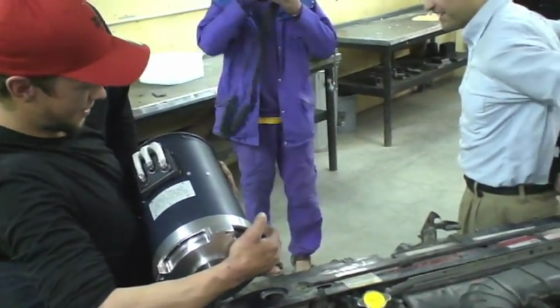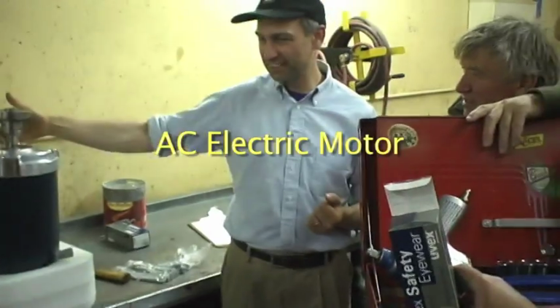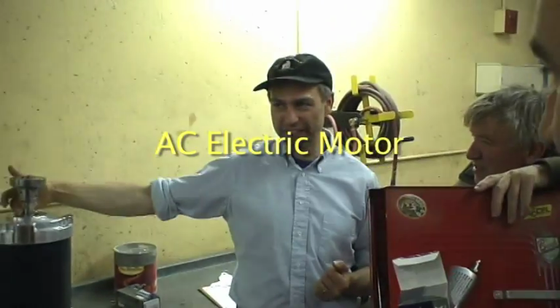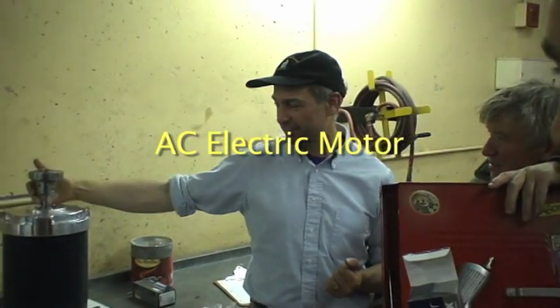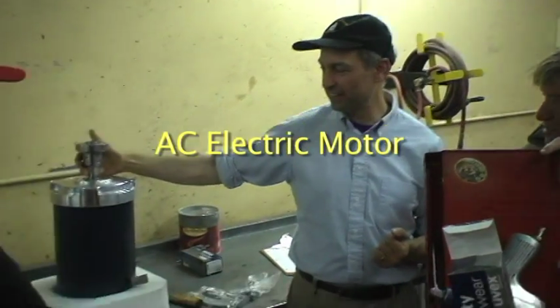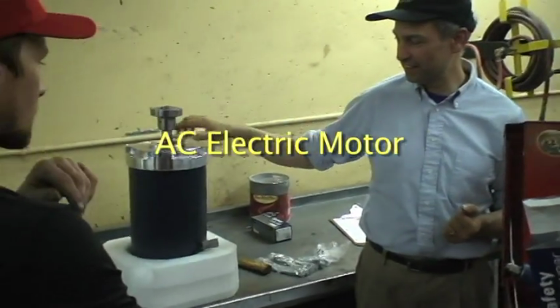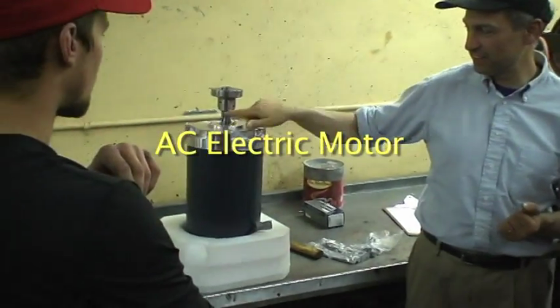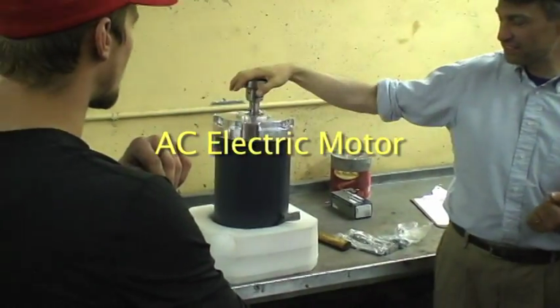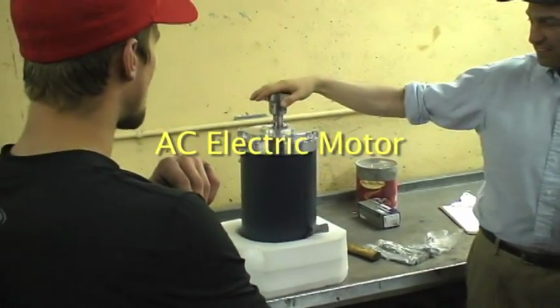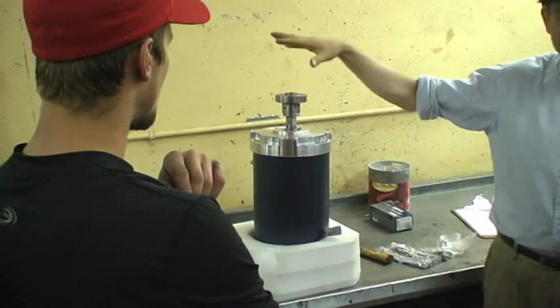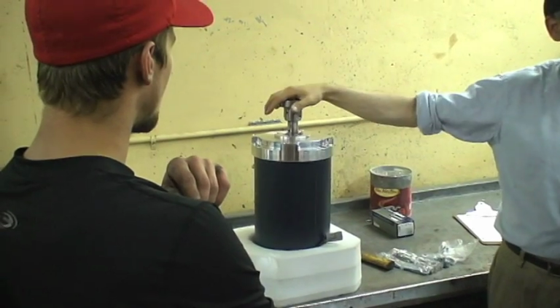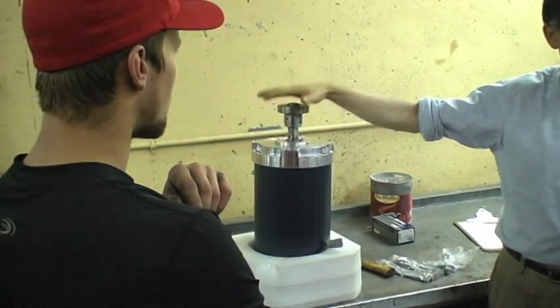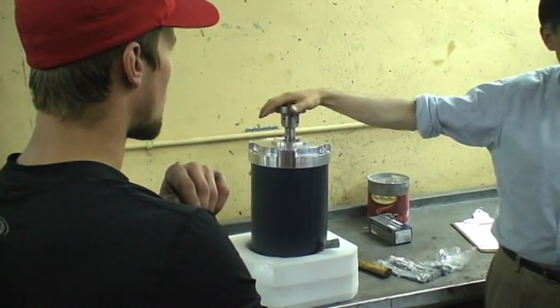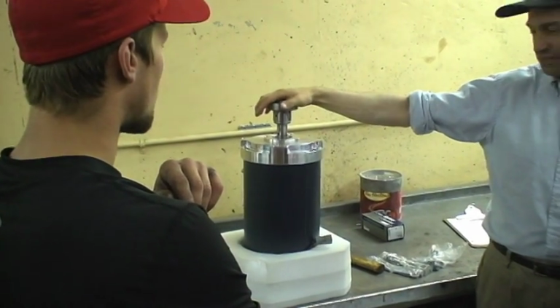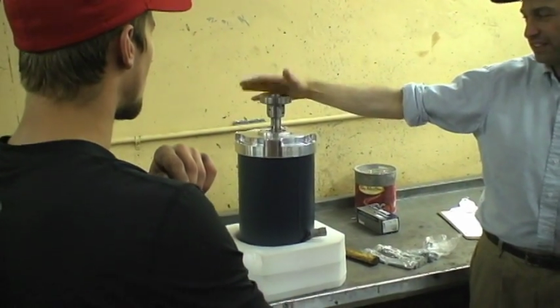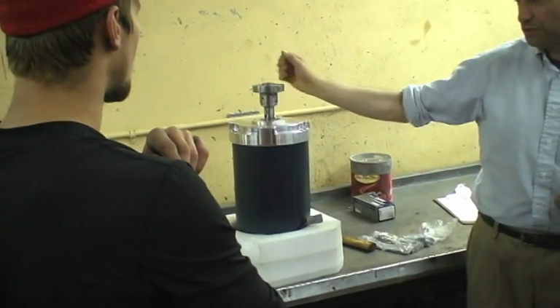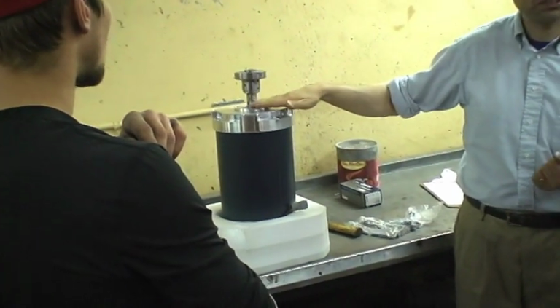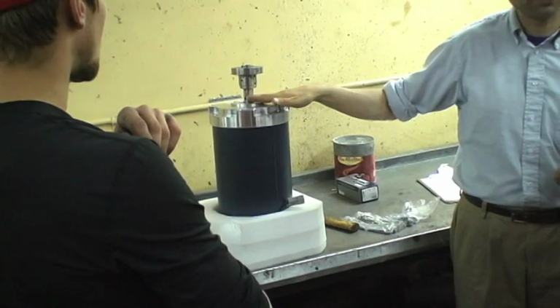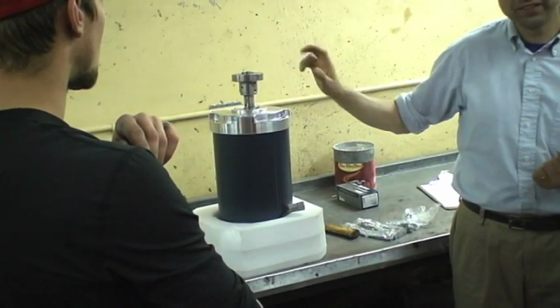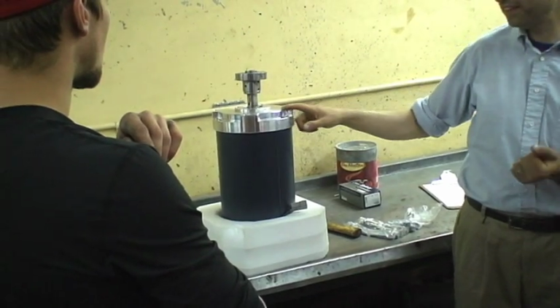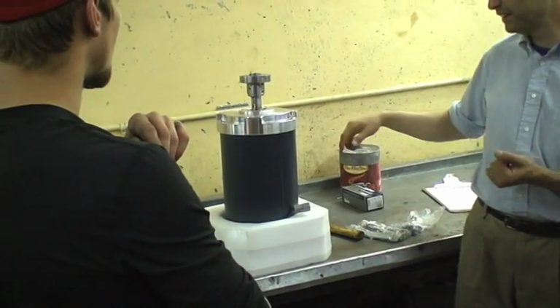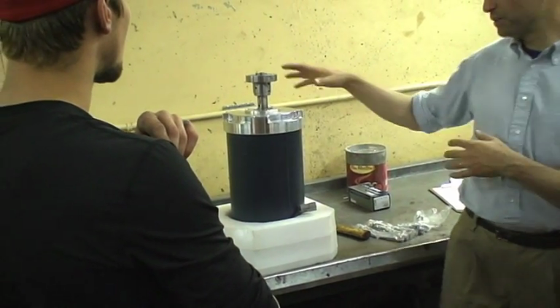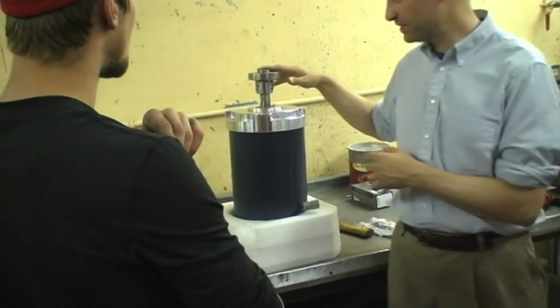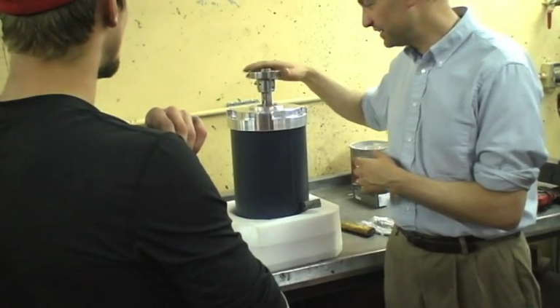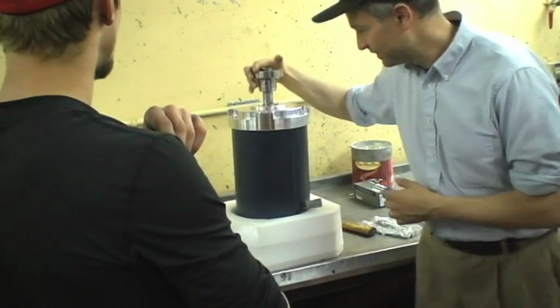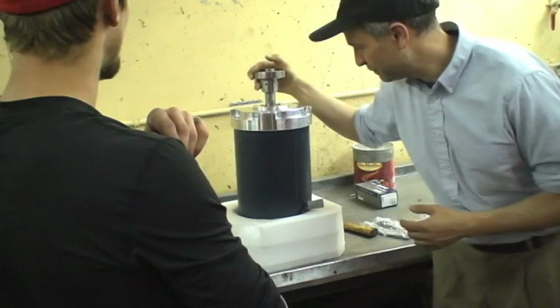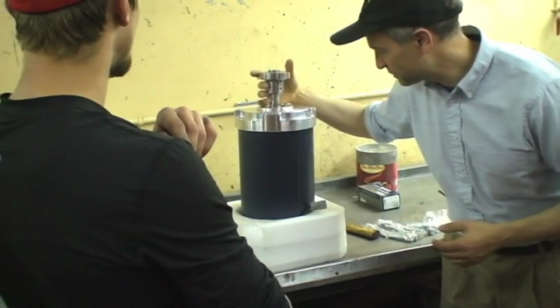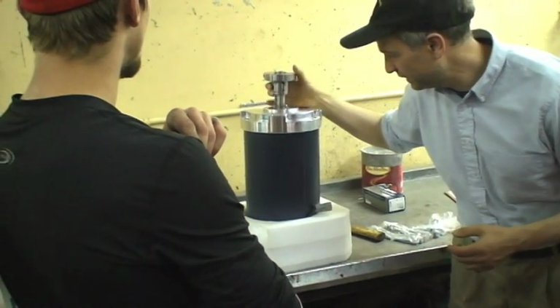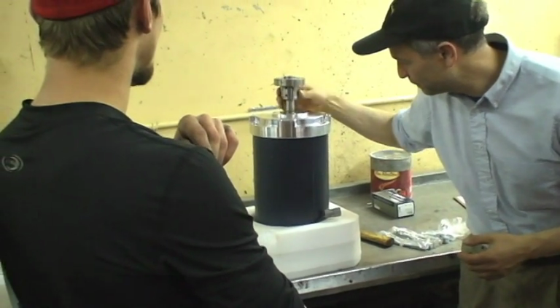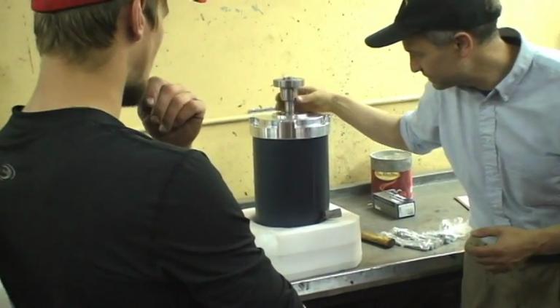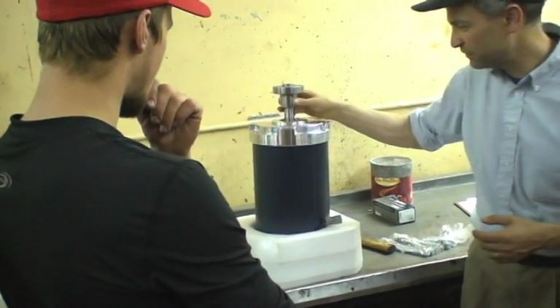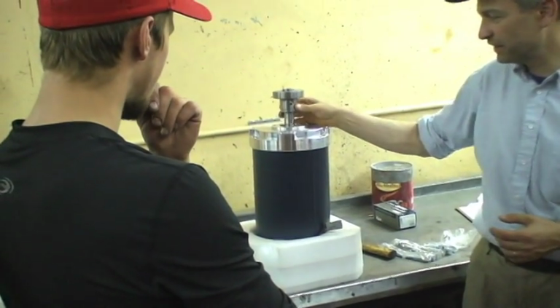We got the keyway in there, the key, and then there's a key on this. So we're about to put this — we're going to make this one piece, and then you won't see the inside anymore. Then, once this is on, there's three places to tighten it, one with the Allen key.